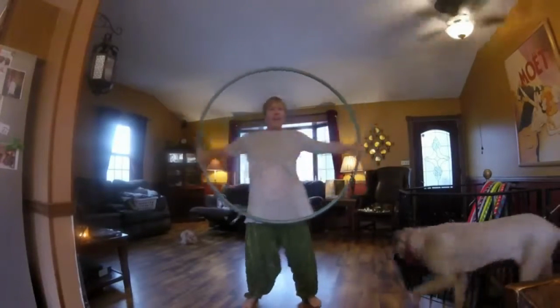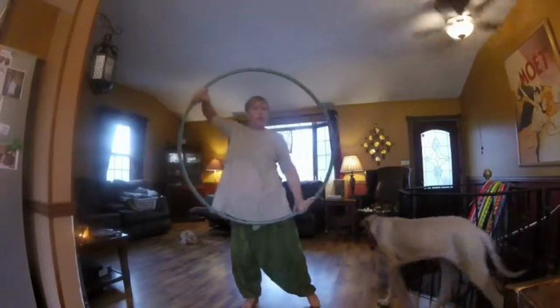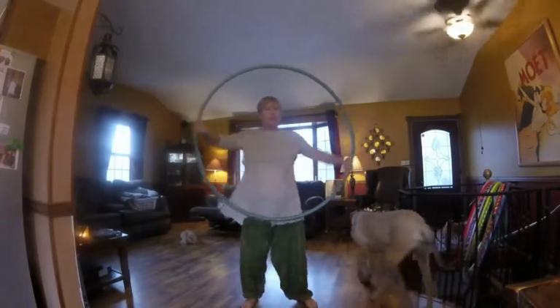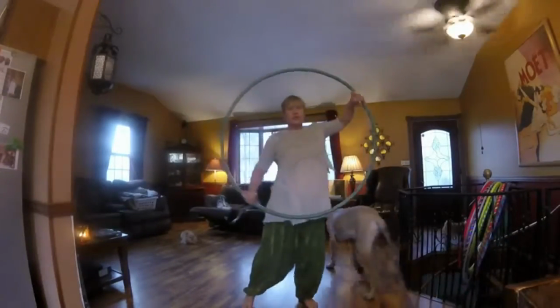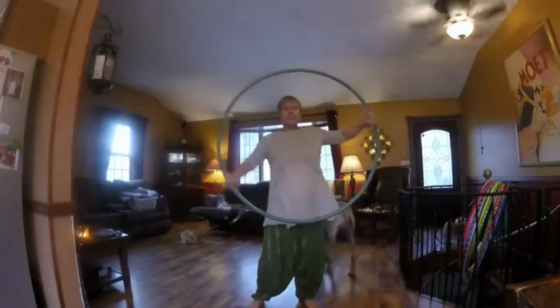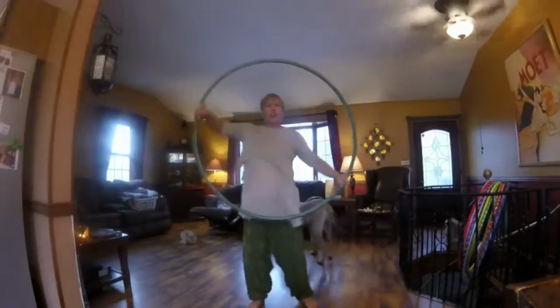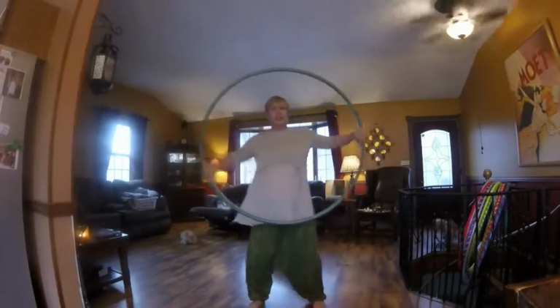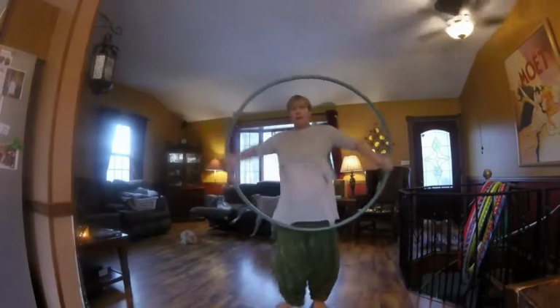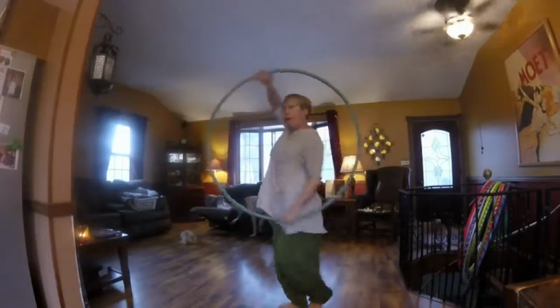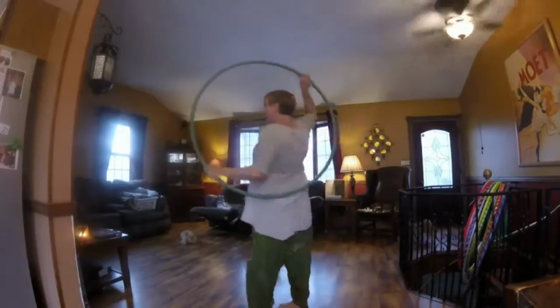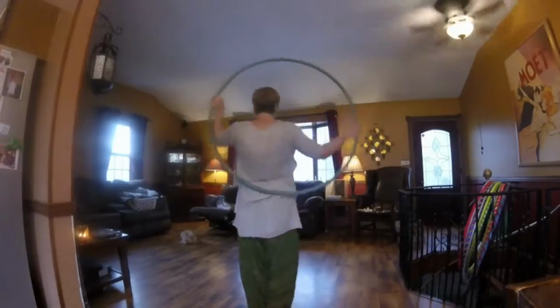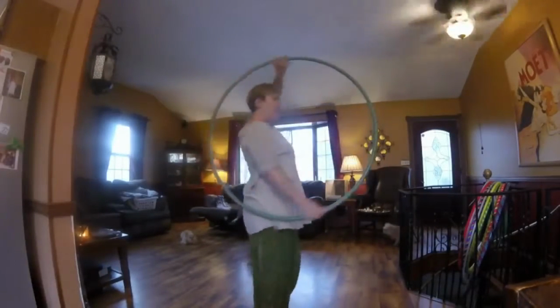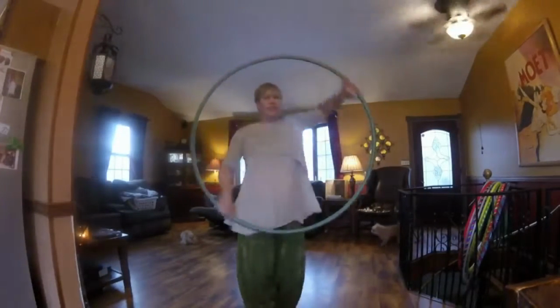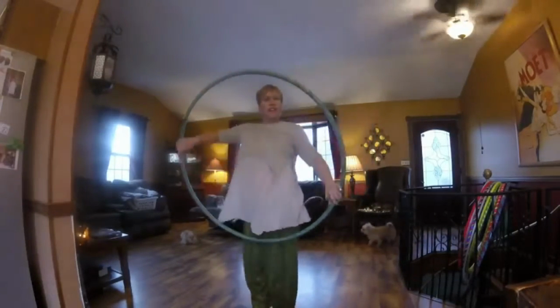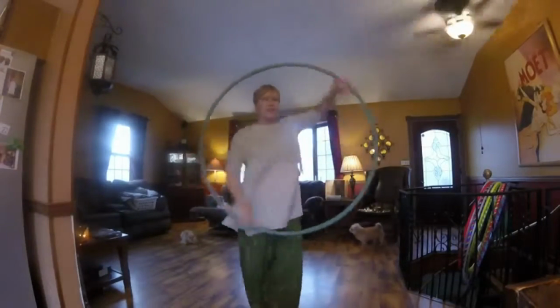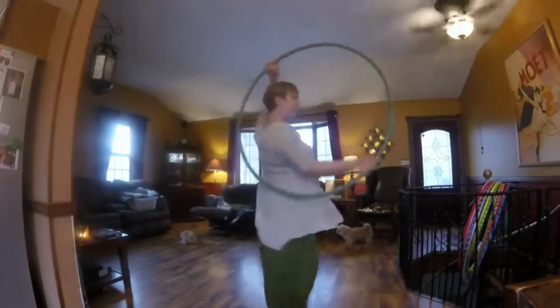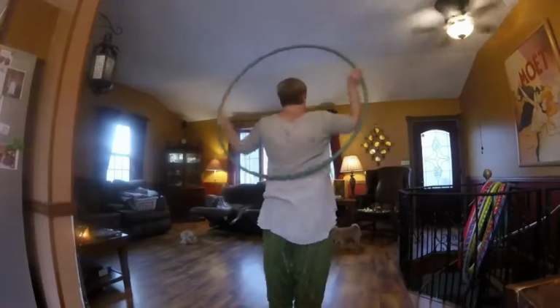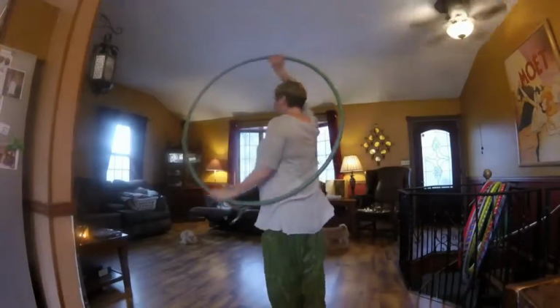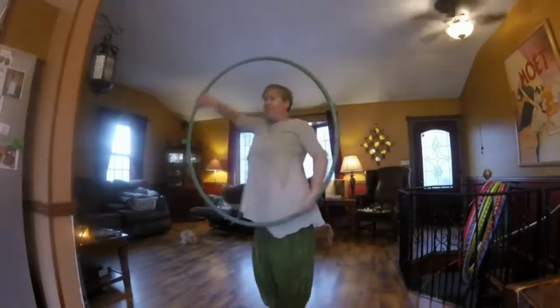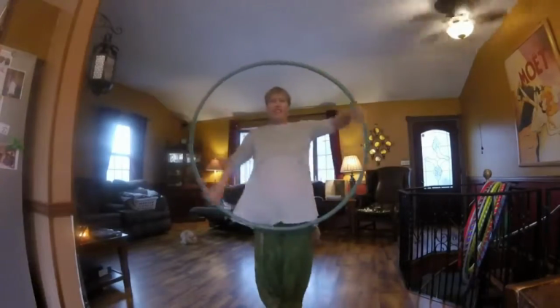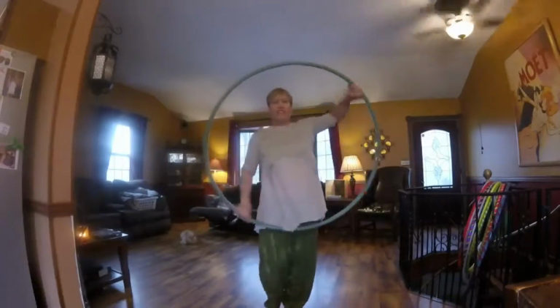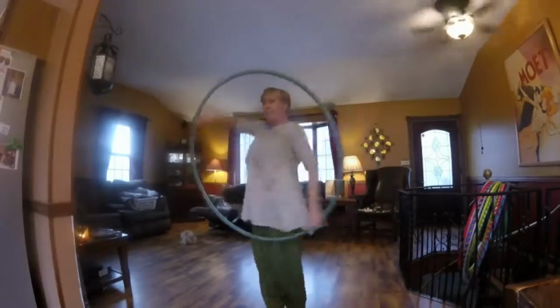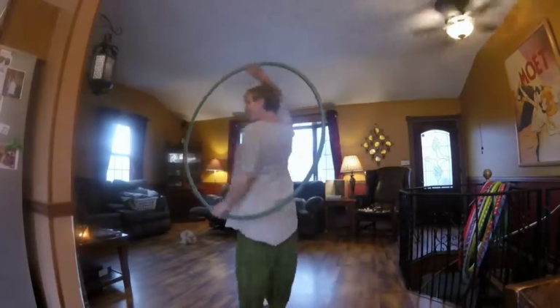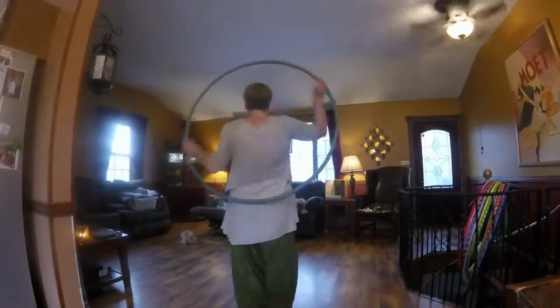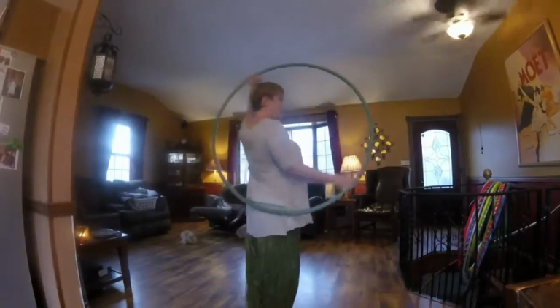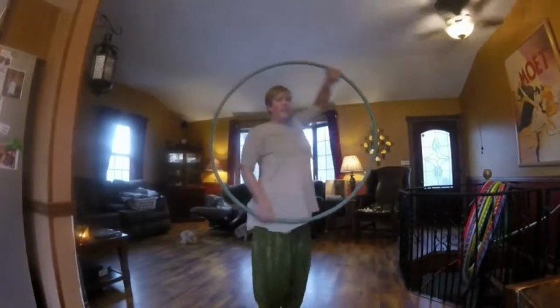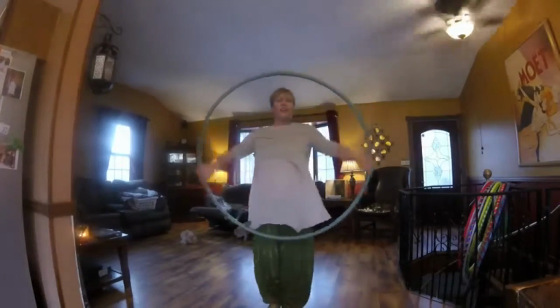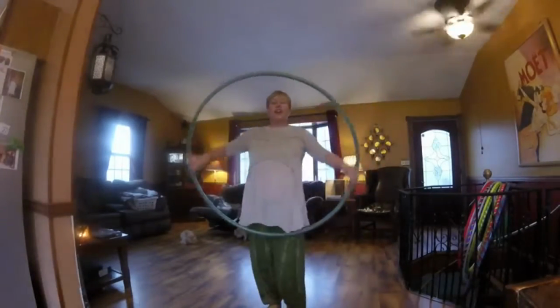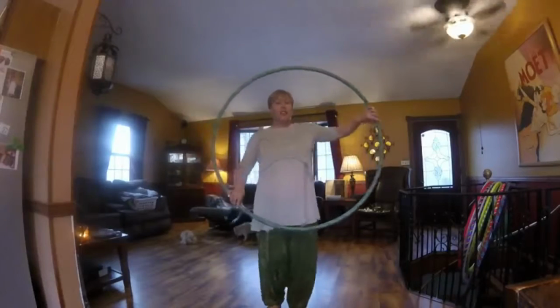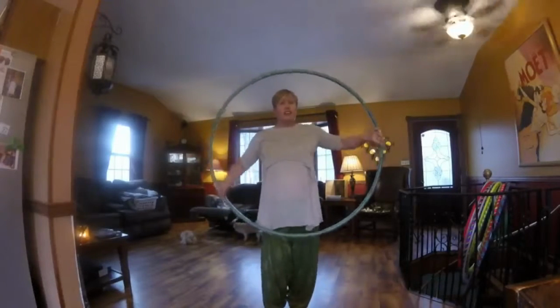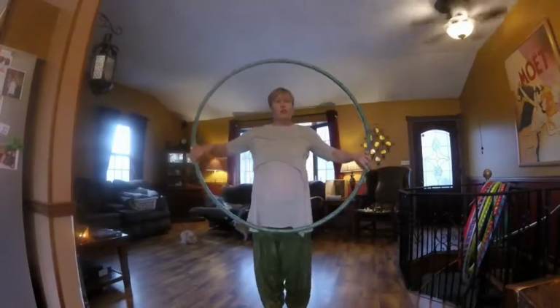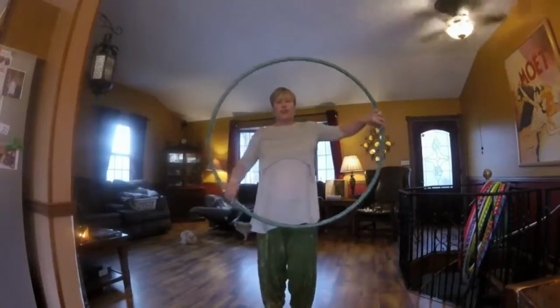Once you get used to doing this, you can get into some barrel rolls. Very easy move once again.